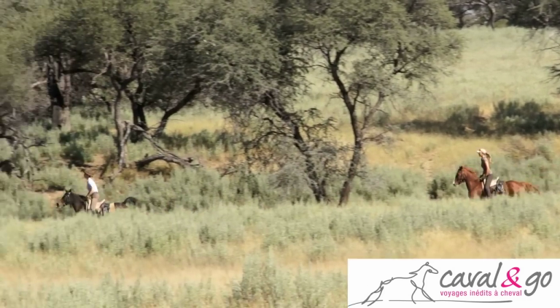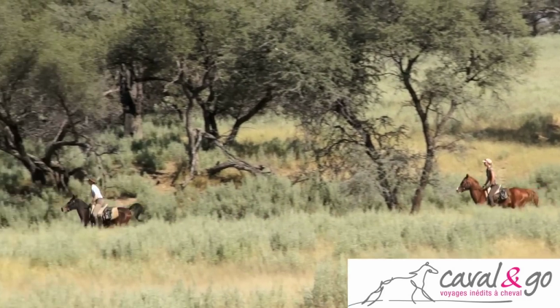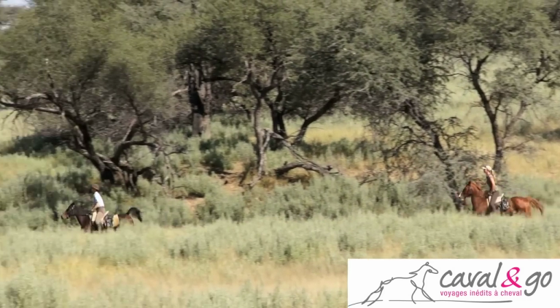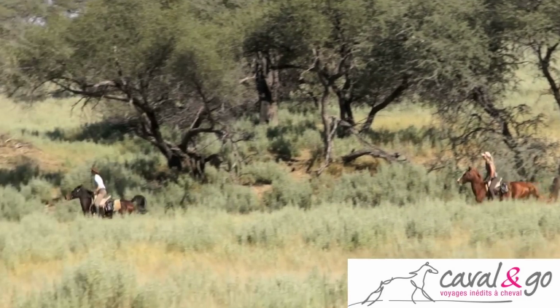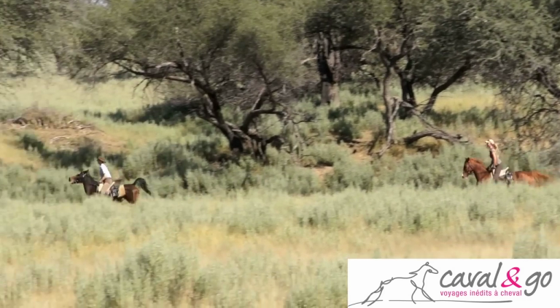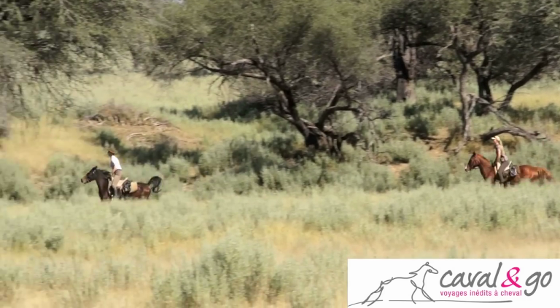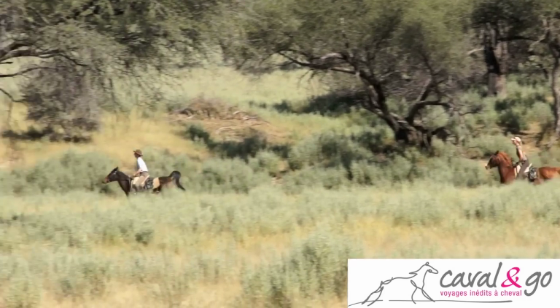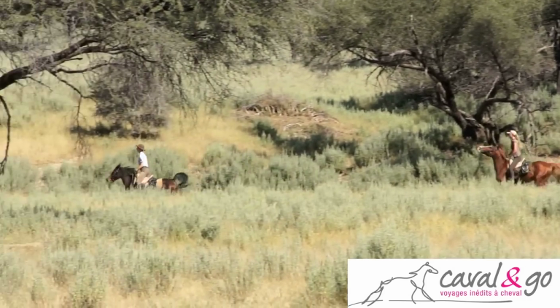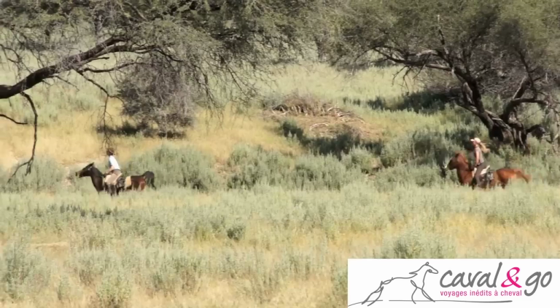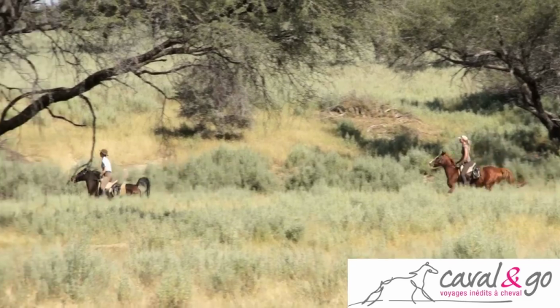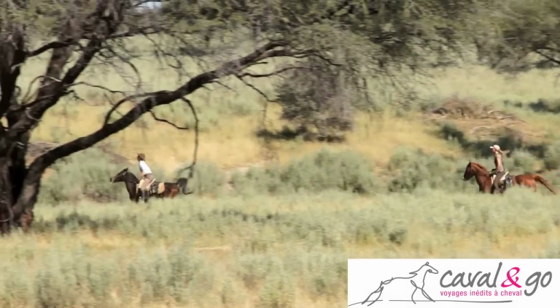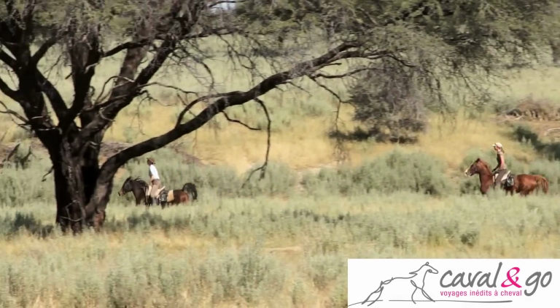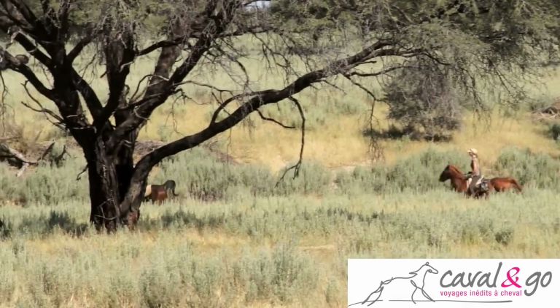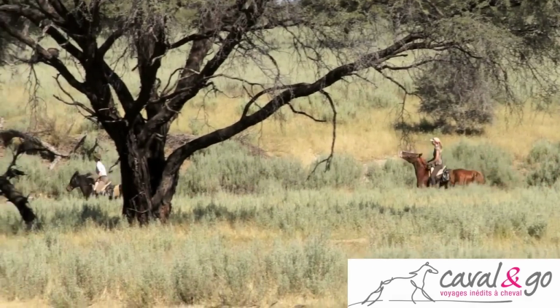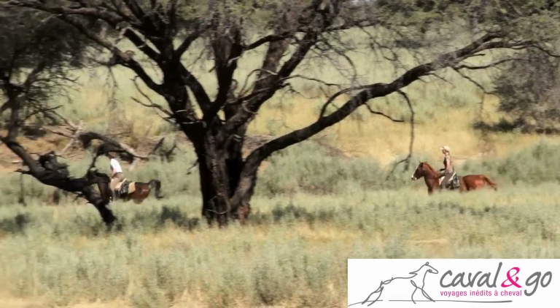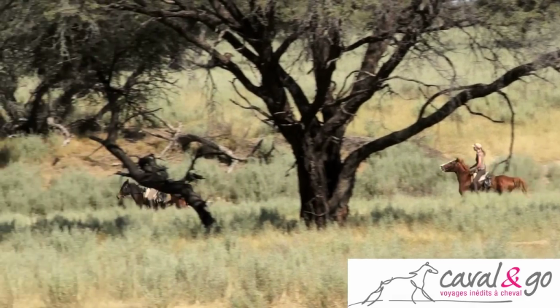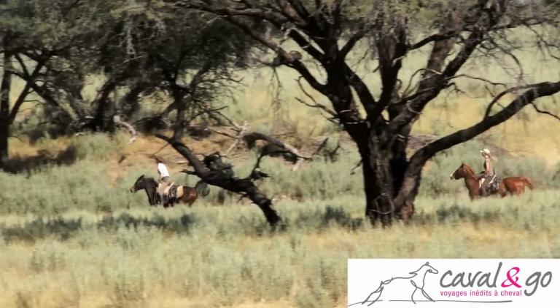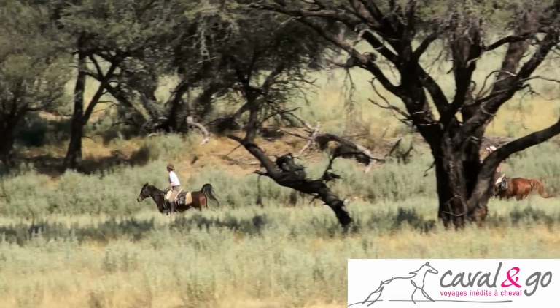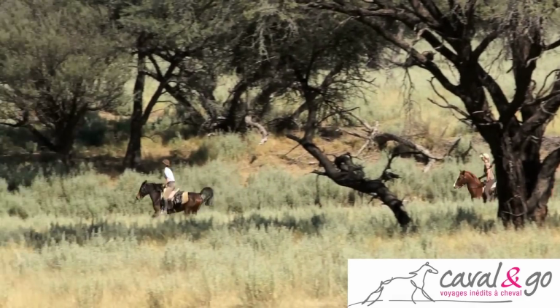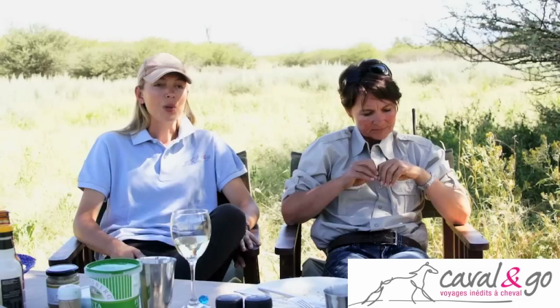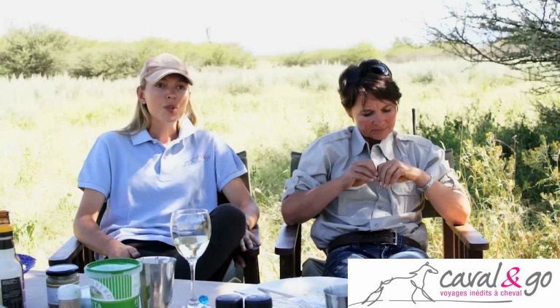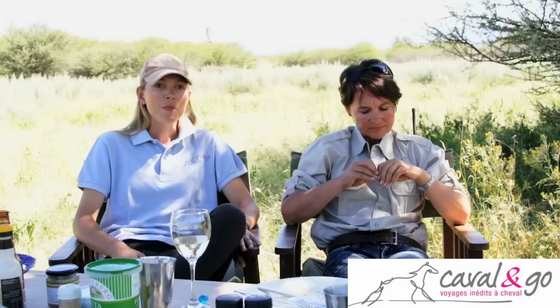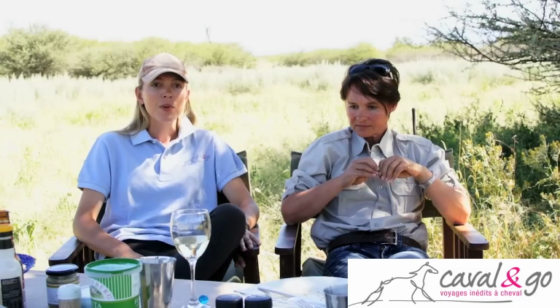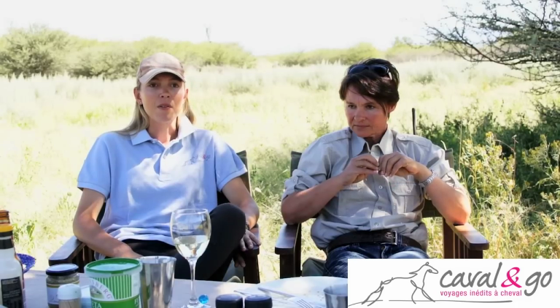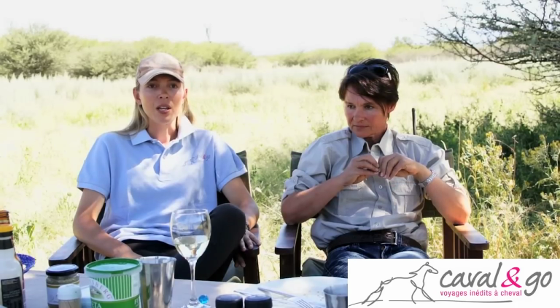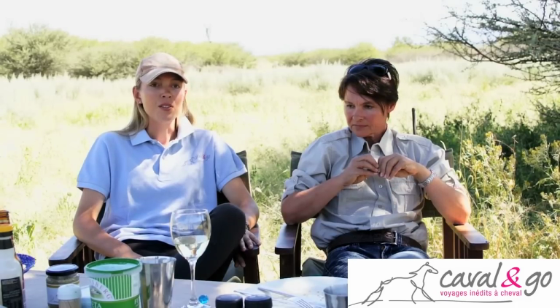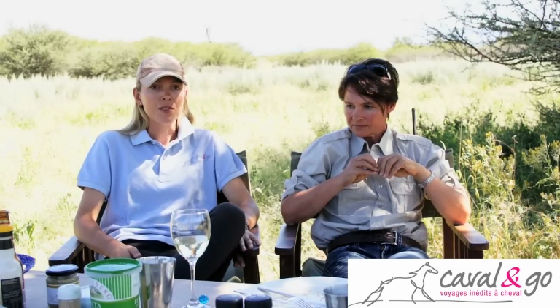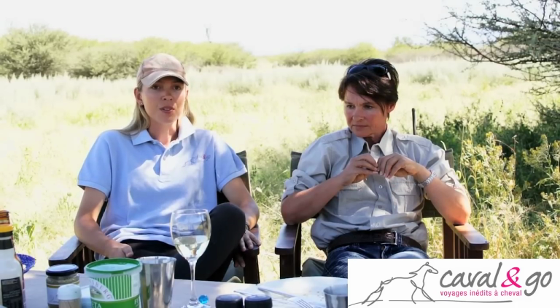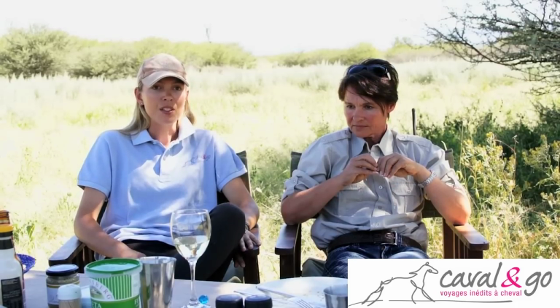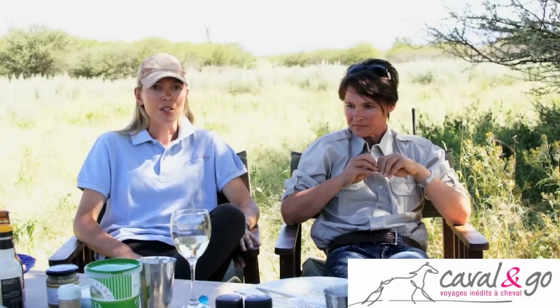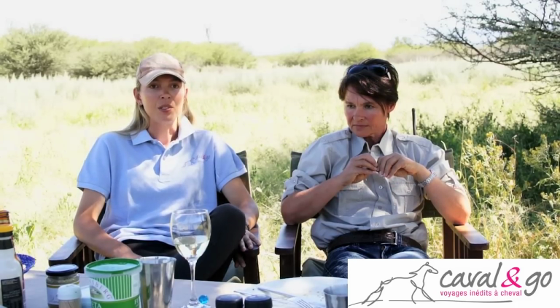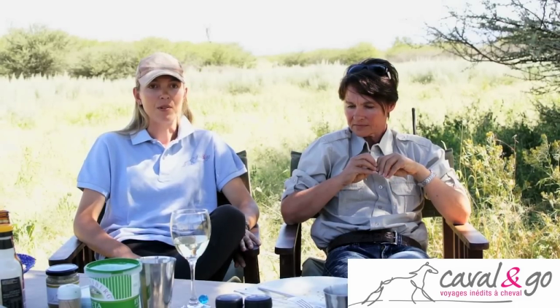We get riders that have never done any endurance at all, but we also have people that ride endurance on the international level.